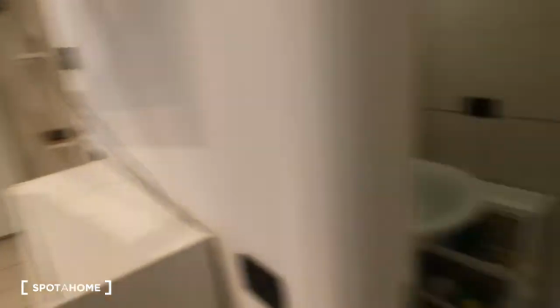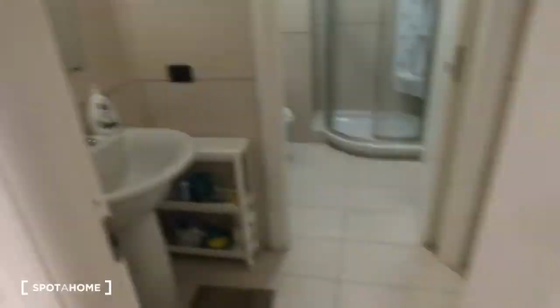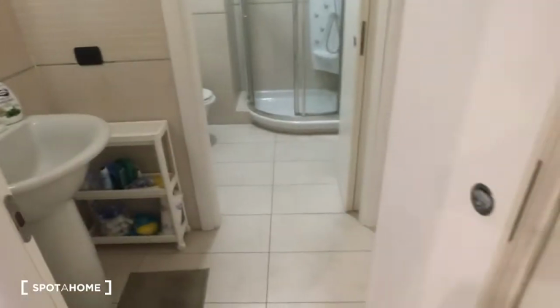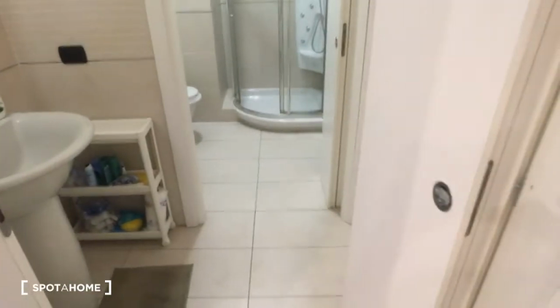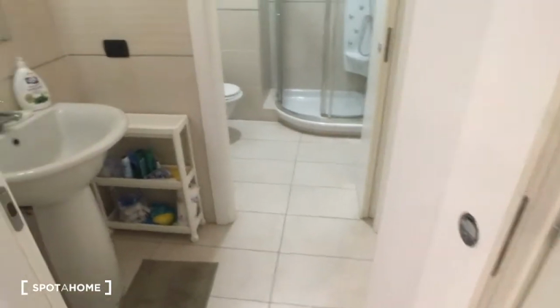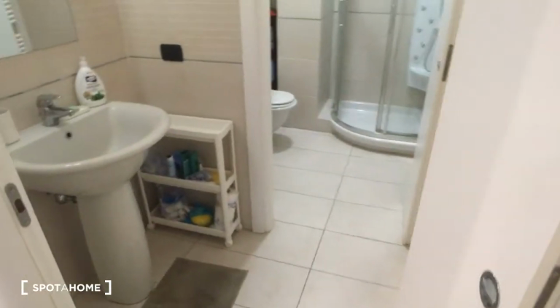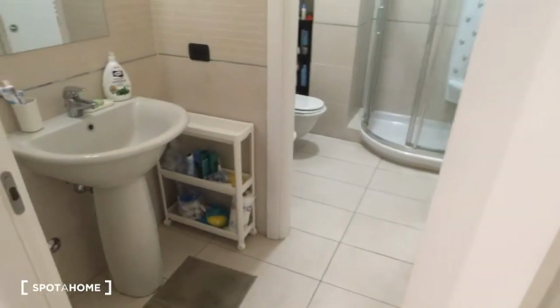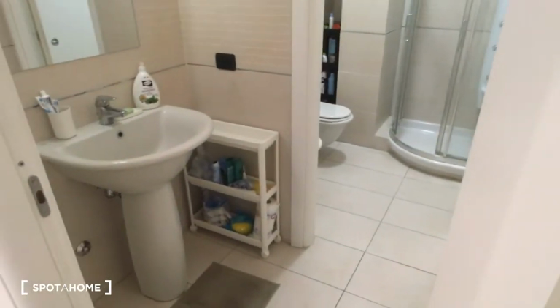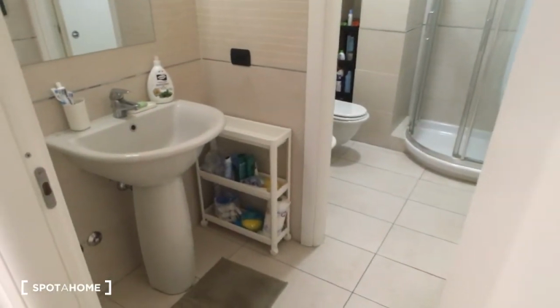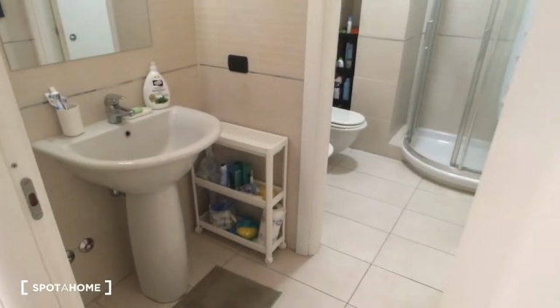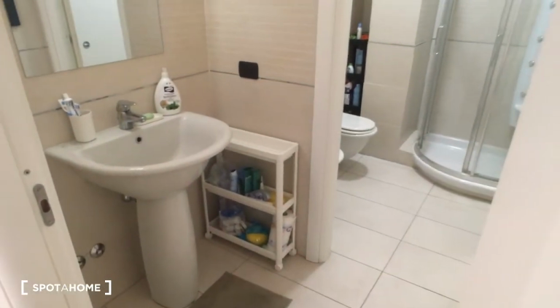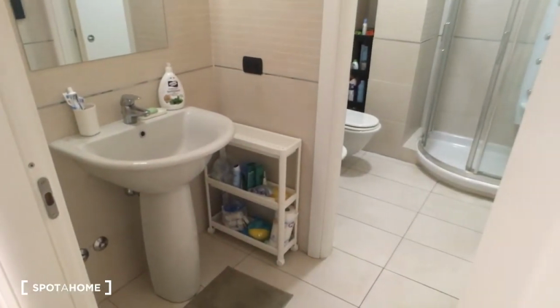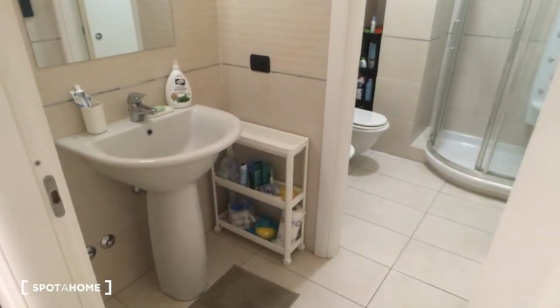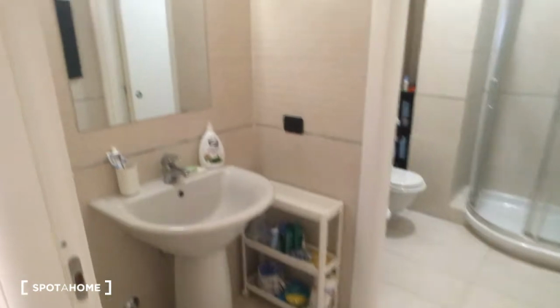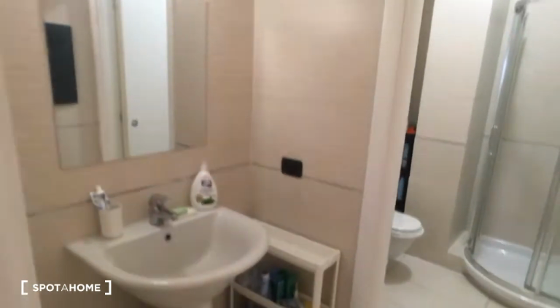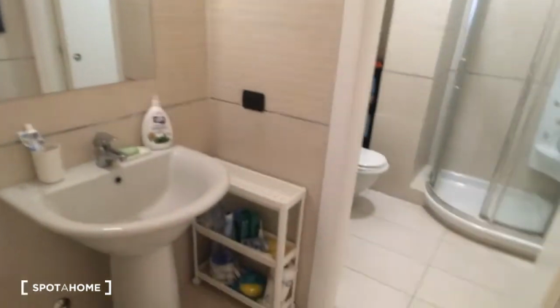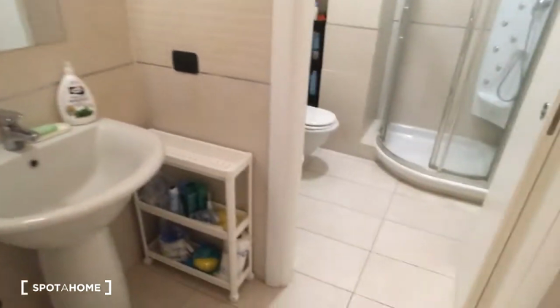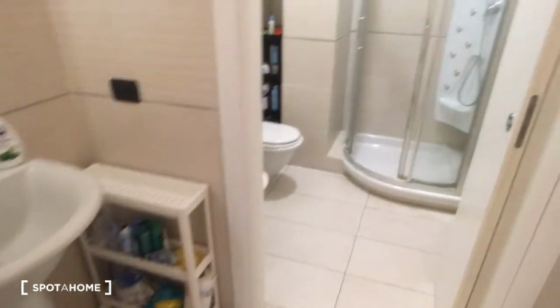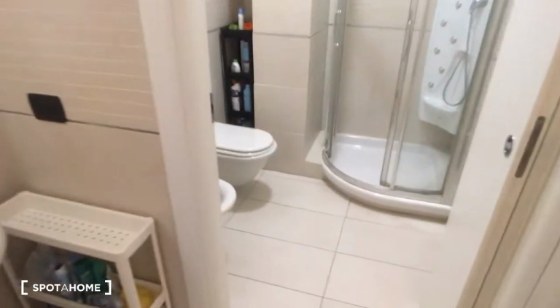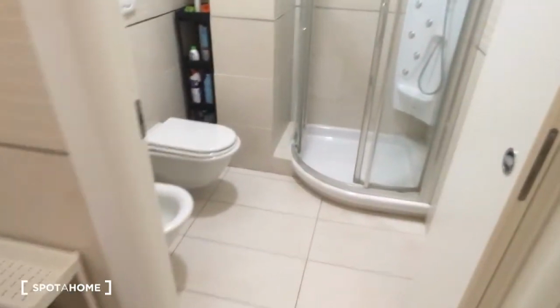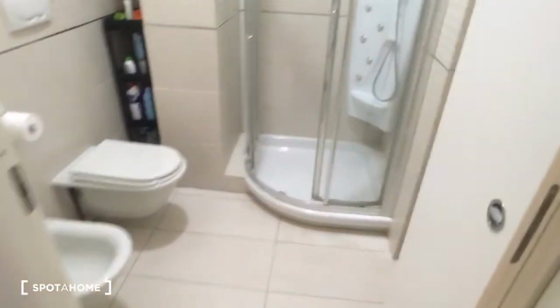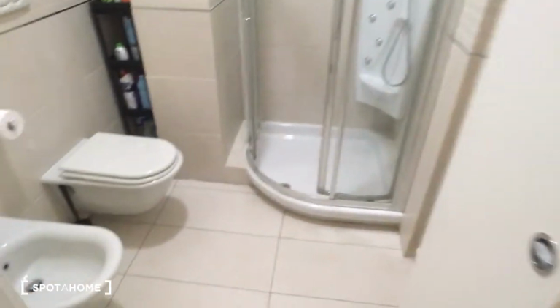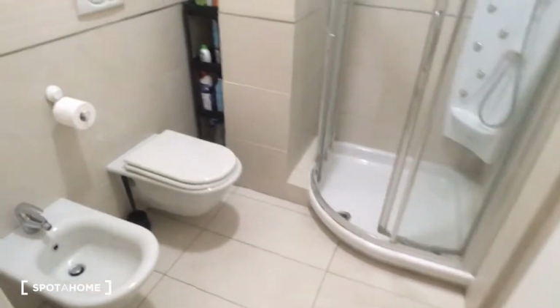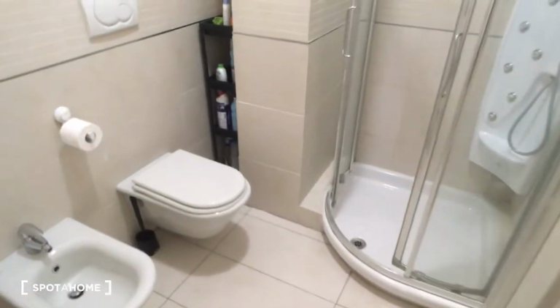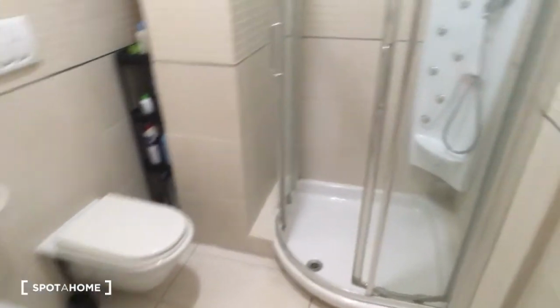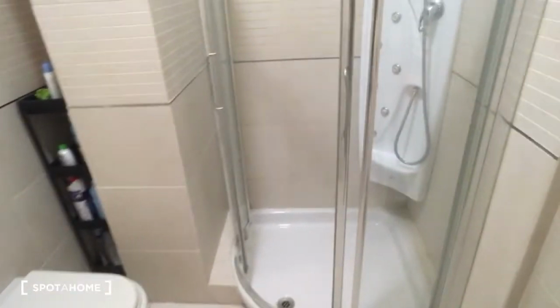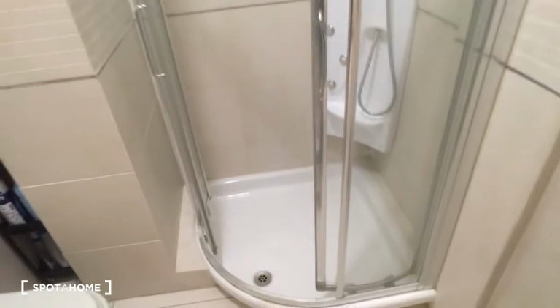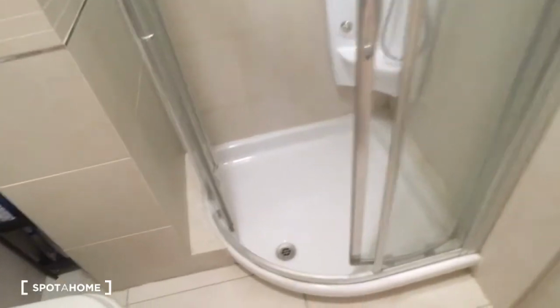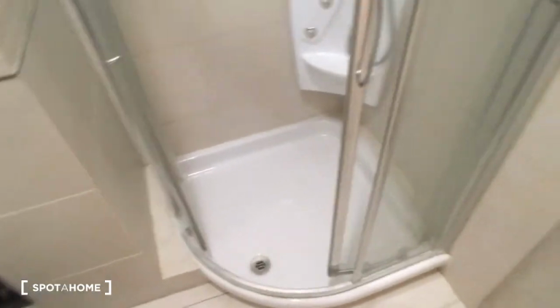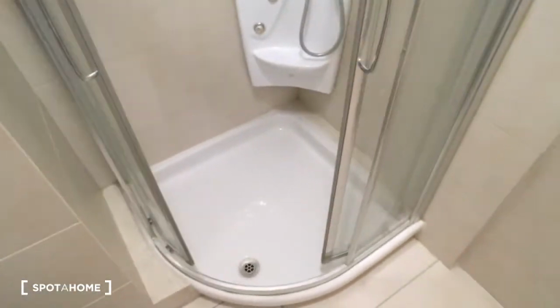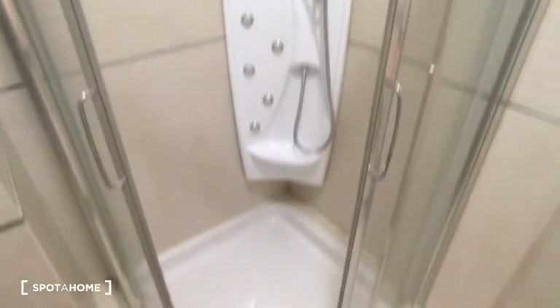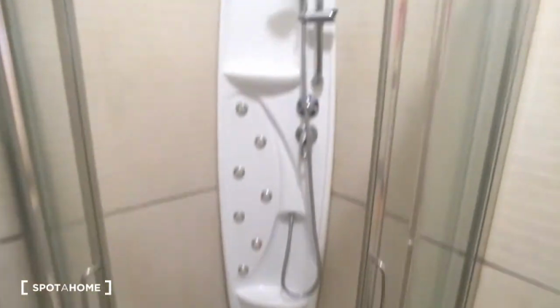Here we have the bathroom, it's in two rooms. In the first one we have the sink and the mirror, and then we have the toilet and the bidet, and also the shower which is really comfortable — as you can see it's quite big.